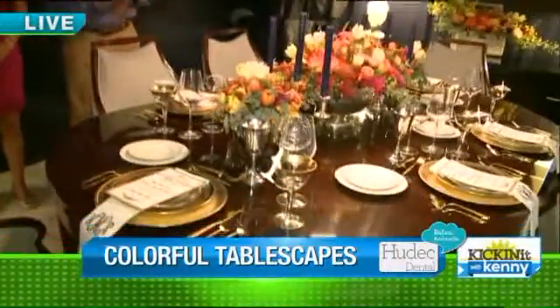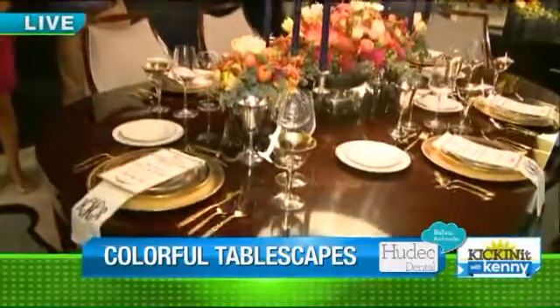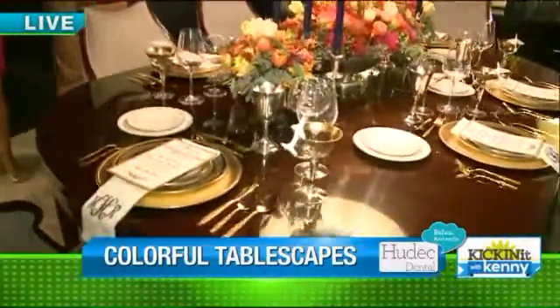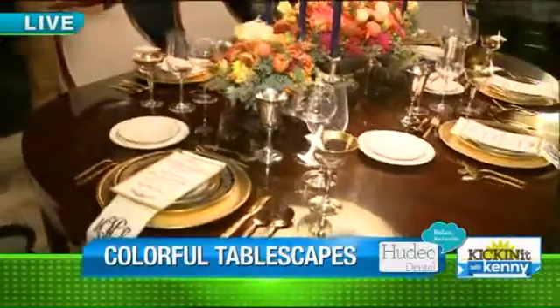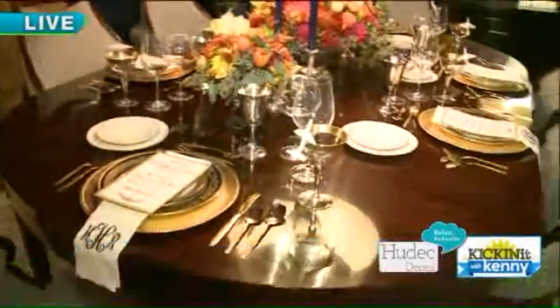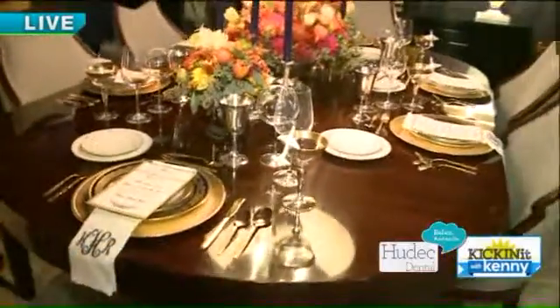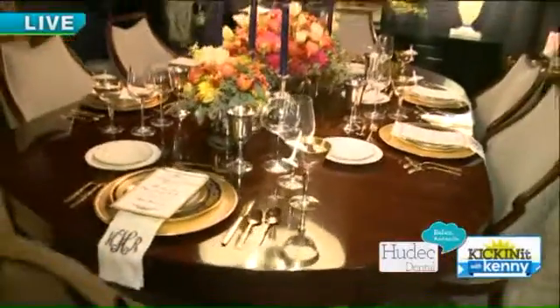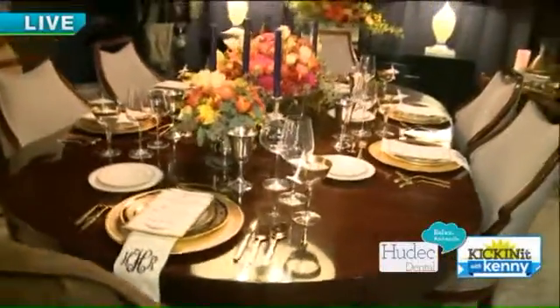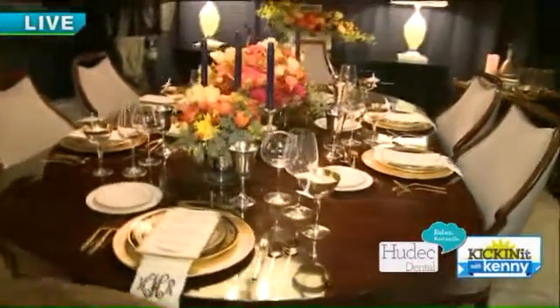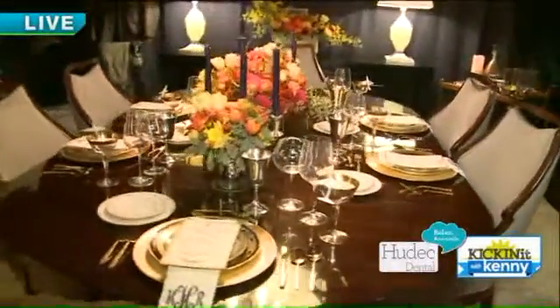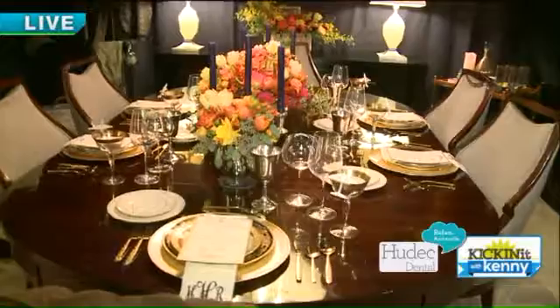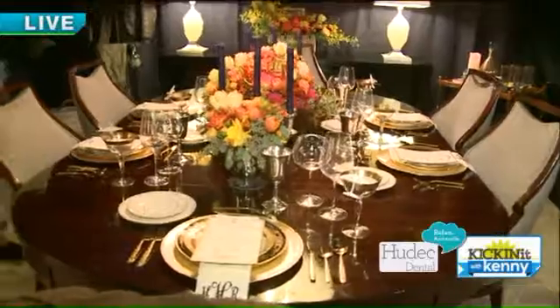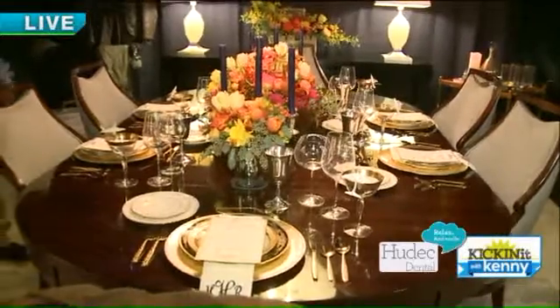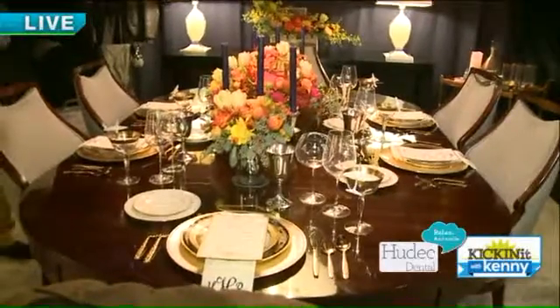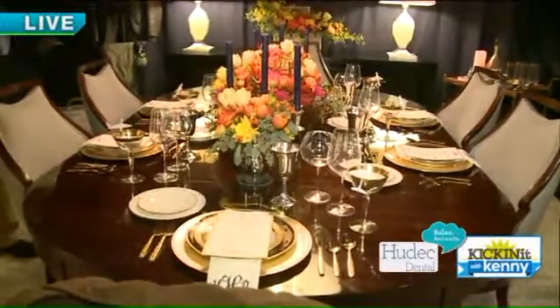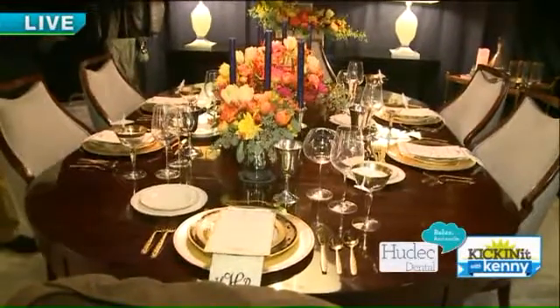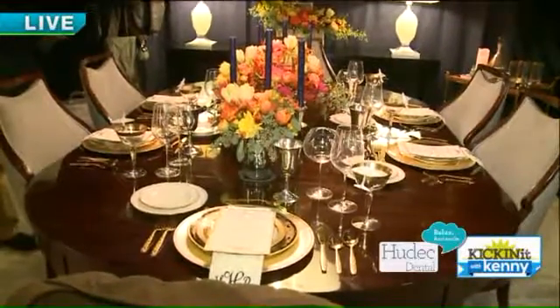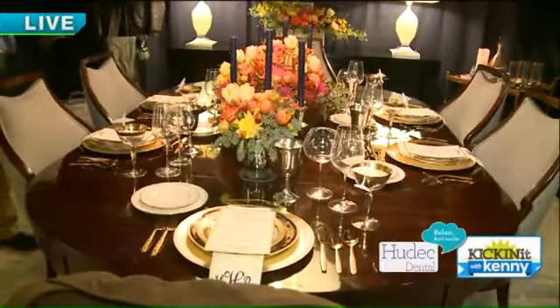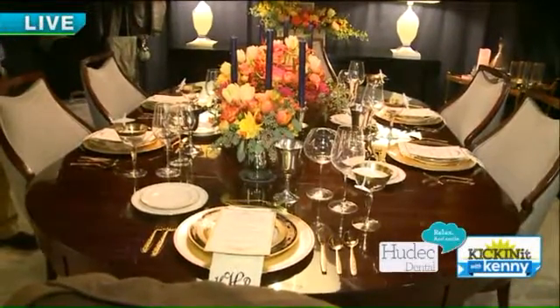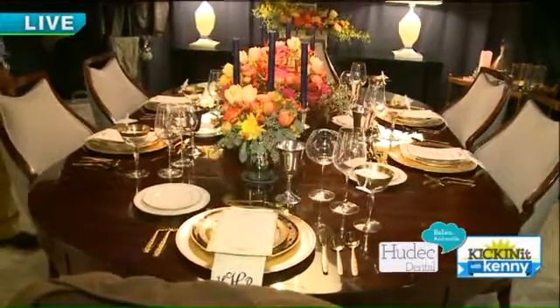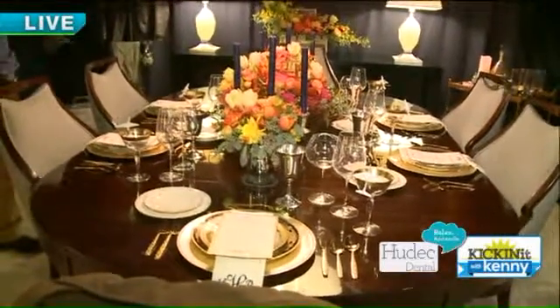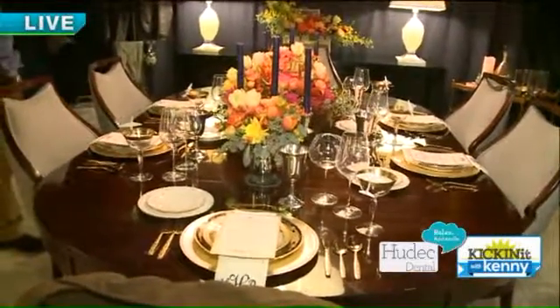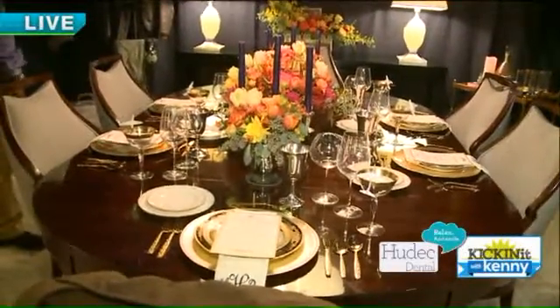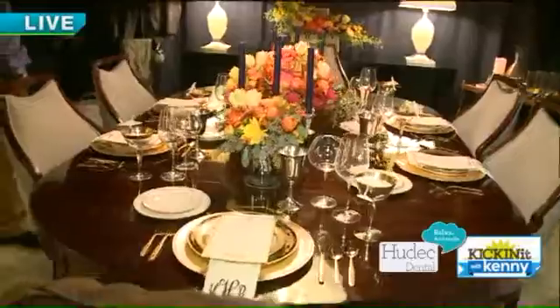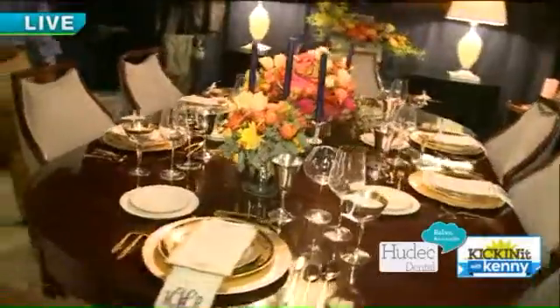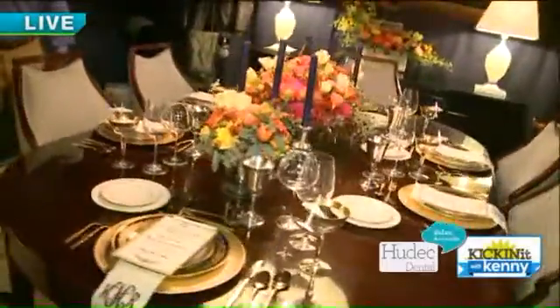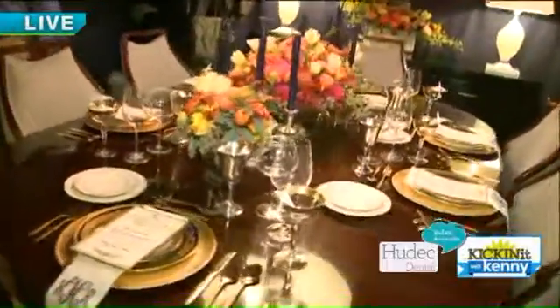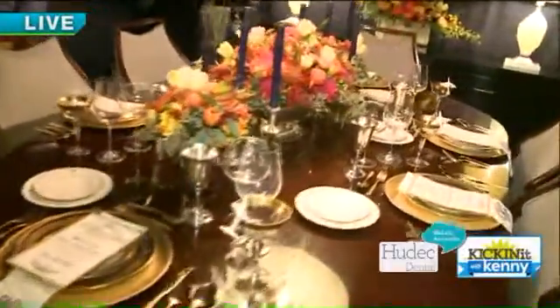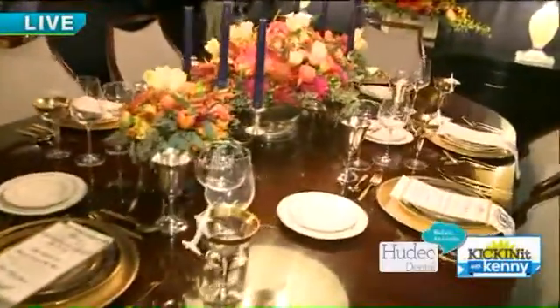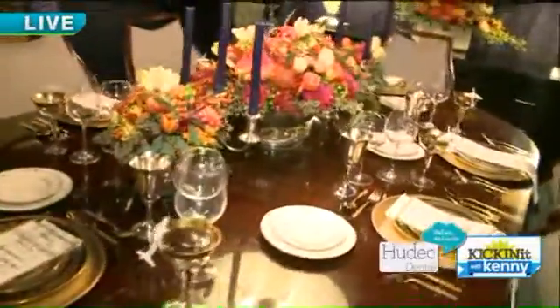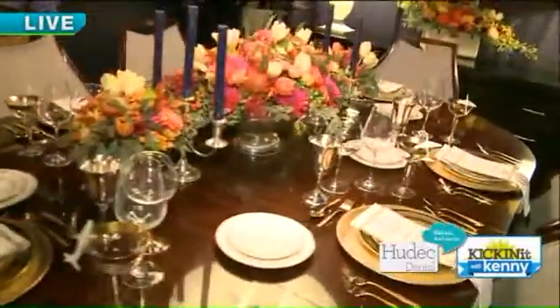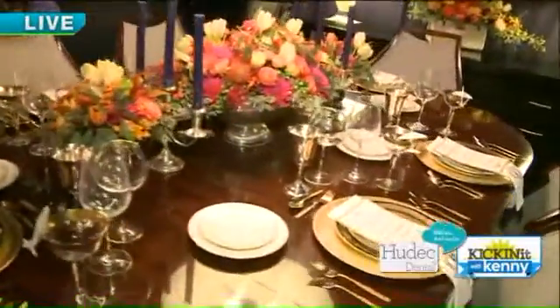We have awesome designers who go all out on these tablescapes with different themes, and I'm hanging out with Ashley. Good morning. Good morning. Ashley, where are you from? I'm from Cleveland, west side. We are an interior design studio in Rocky River.